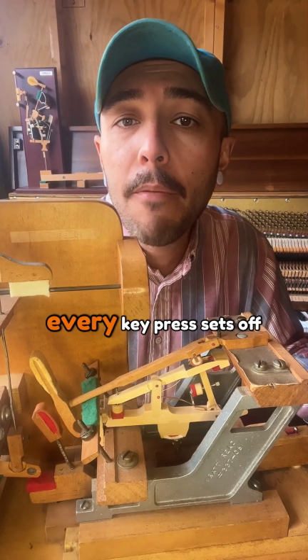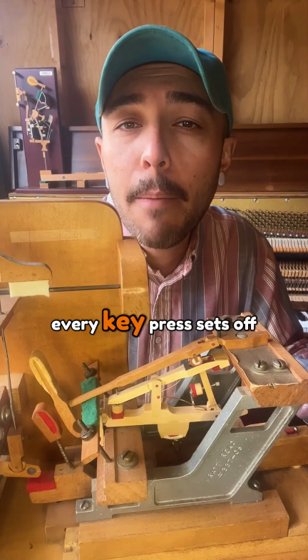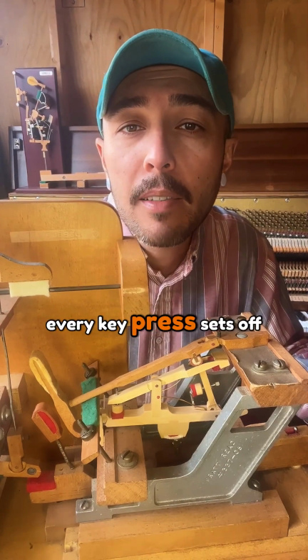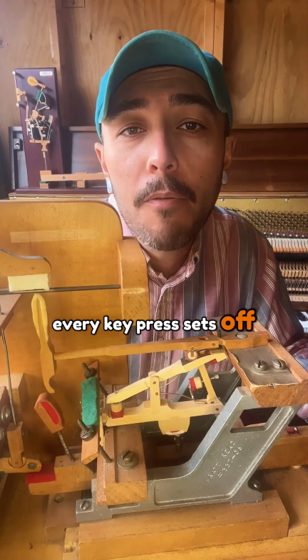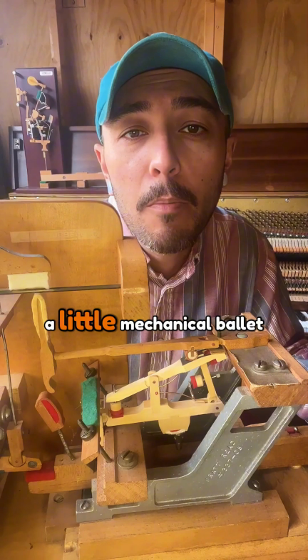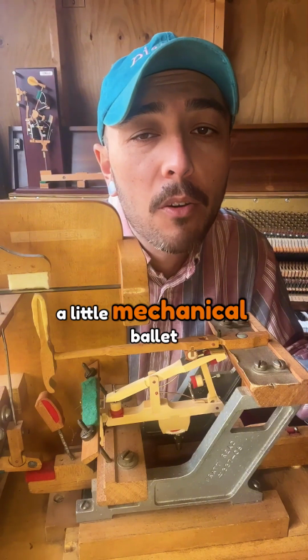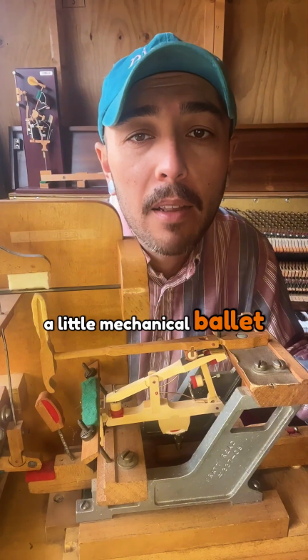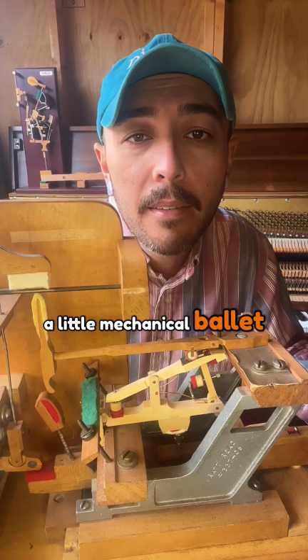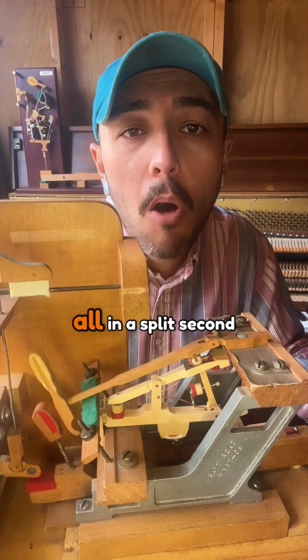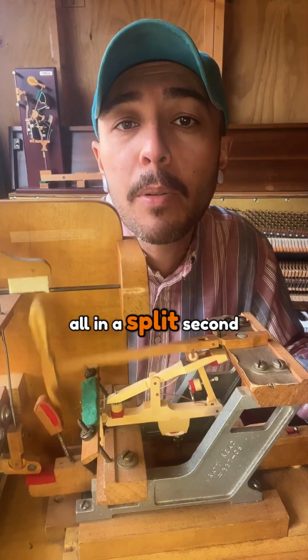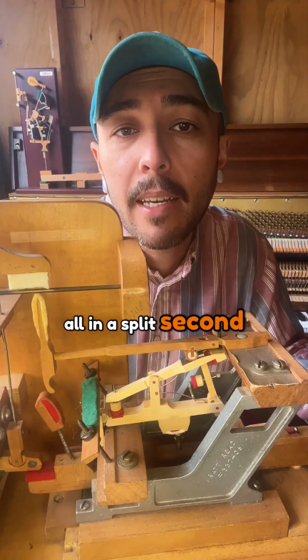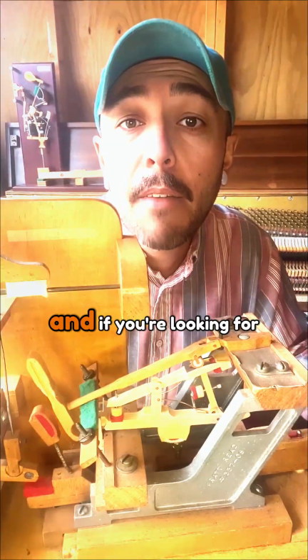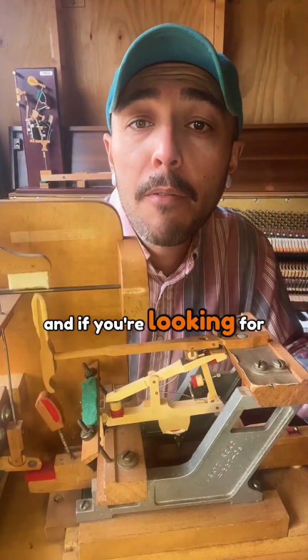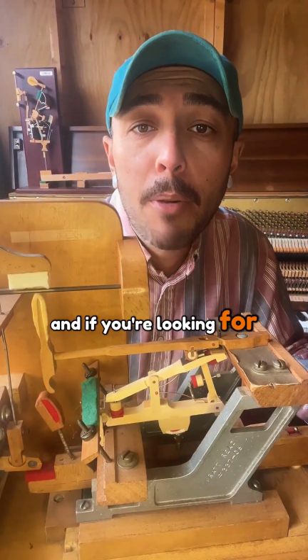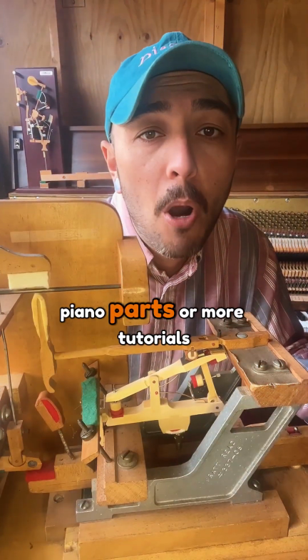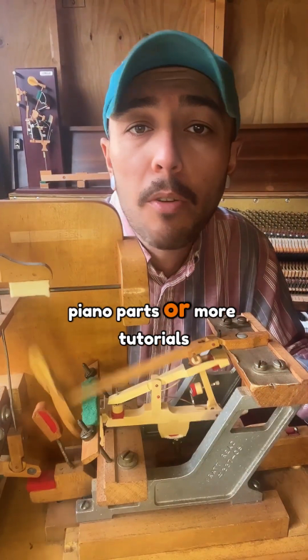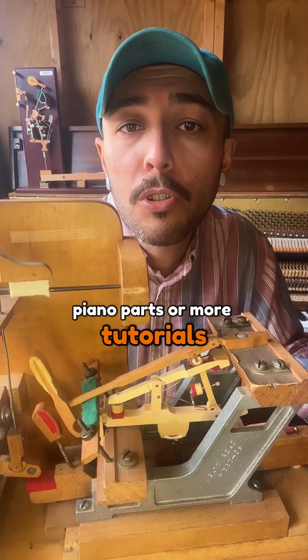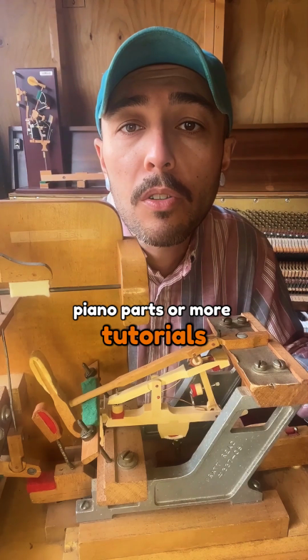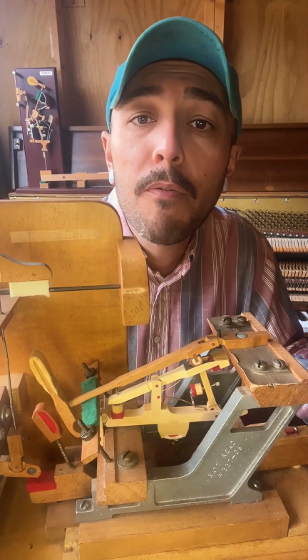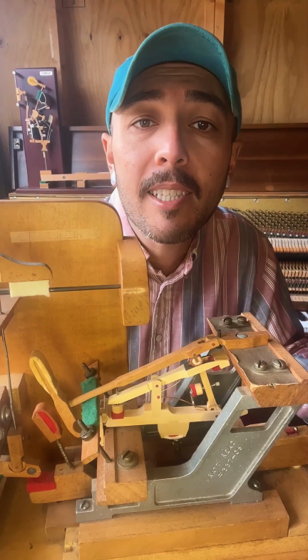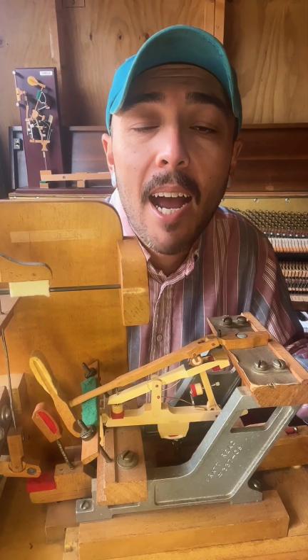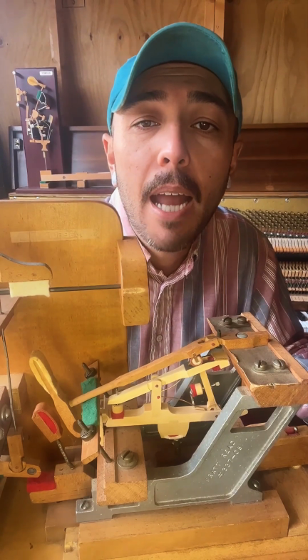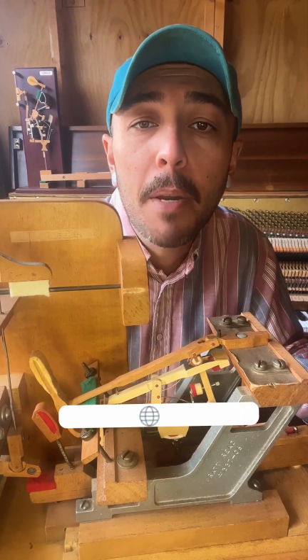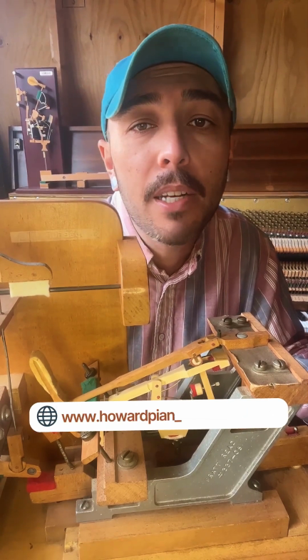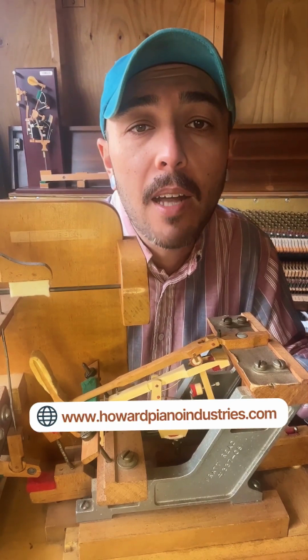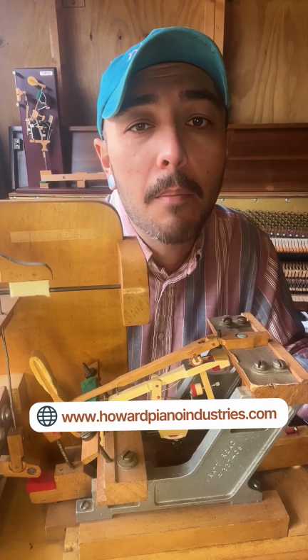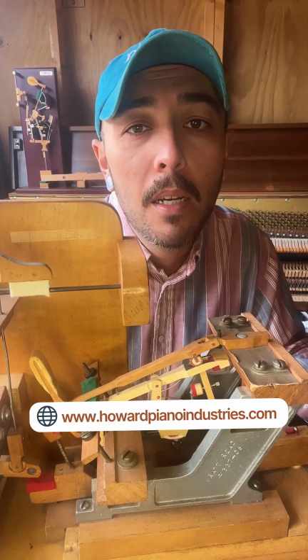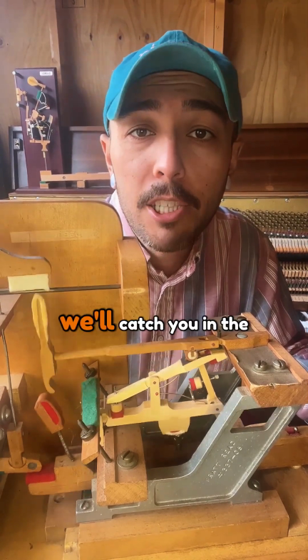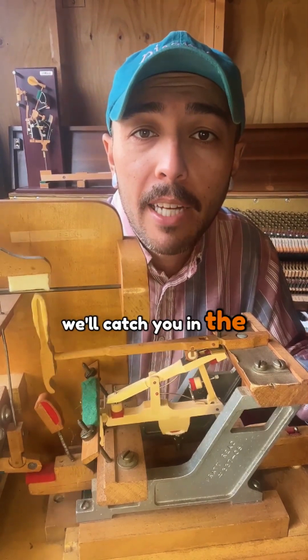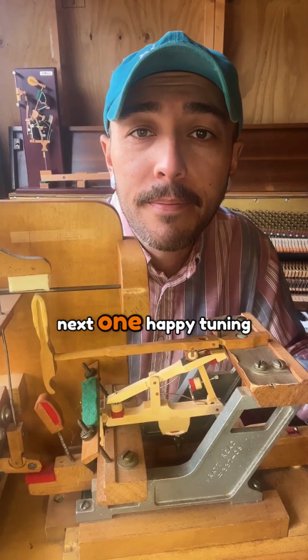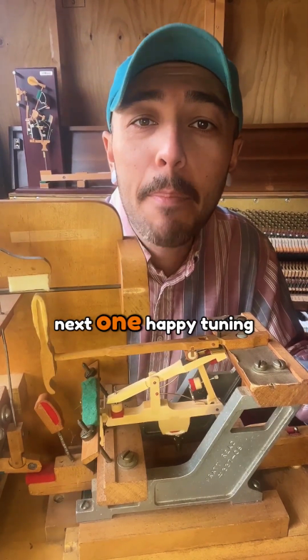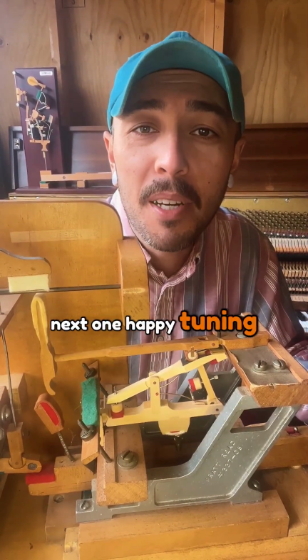Every key press sets off a little mechanical ballet, all in a split second. And if you're looking for piano parts or more tutorials, you can visit us anytime at howardspianoindustries.com. We'll catch you in the next one. Happy tuning.